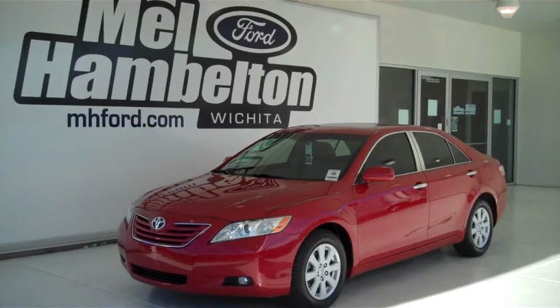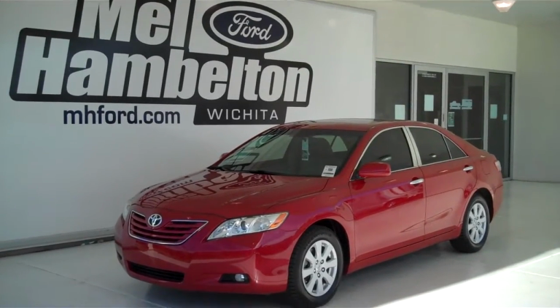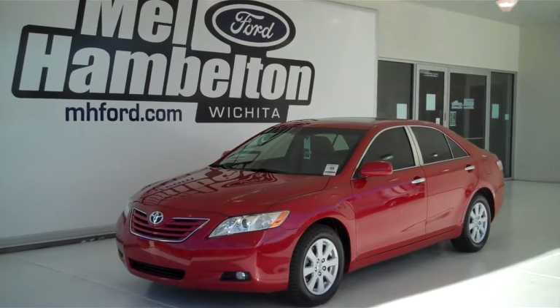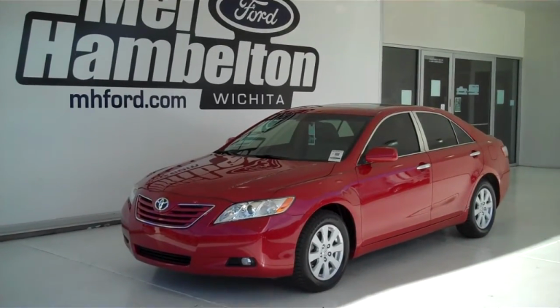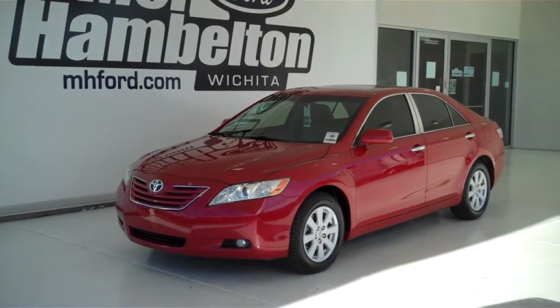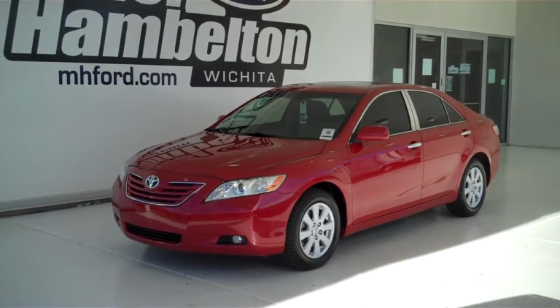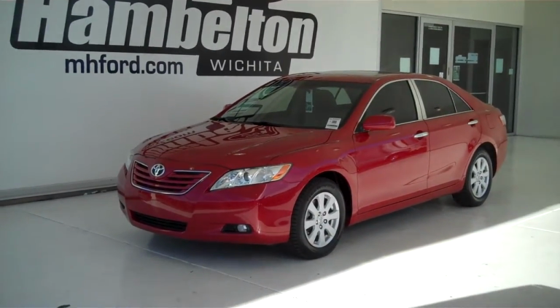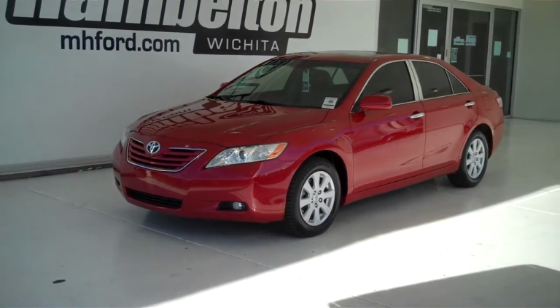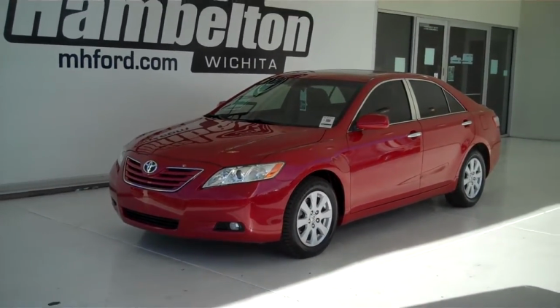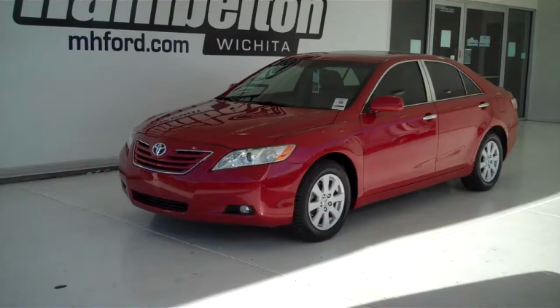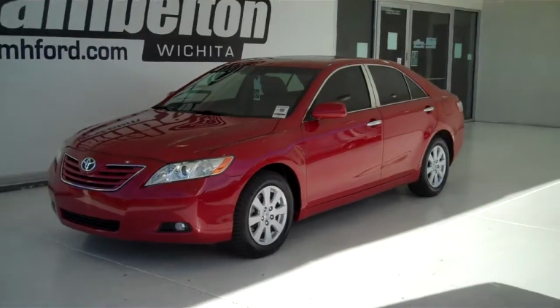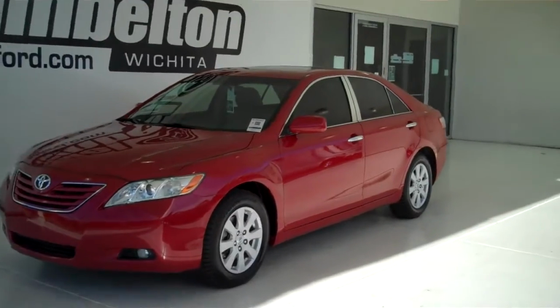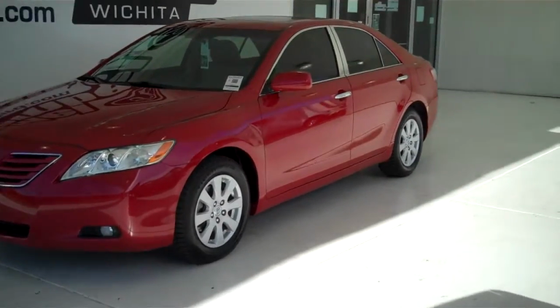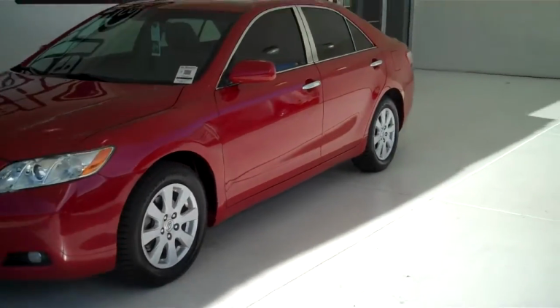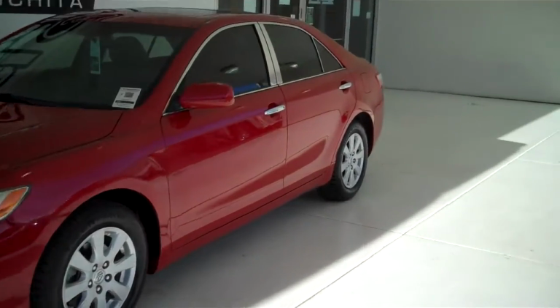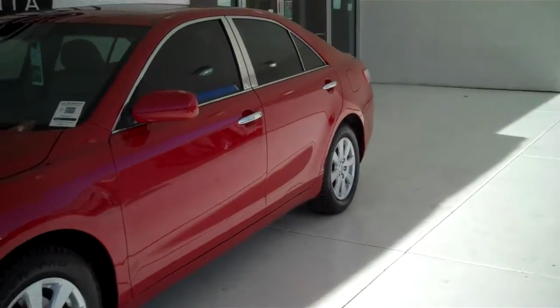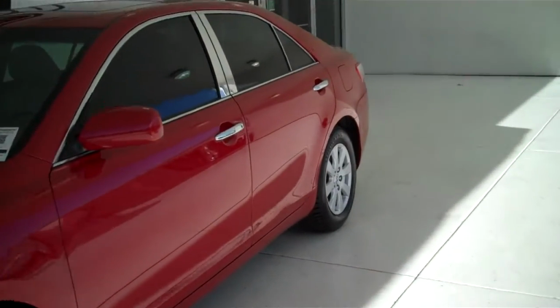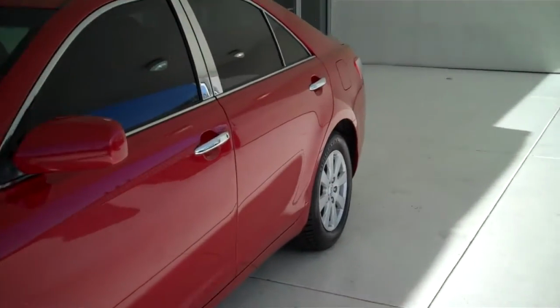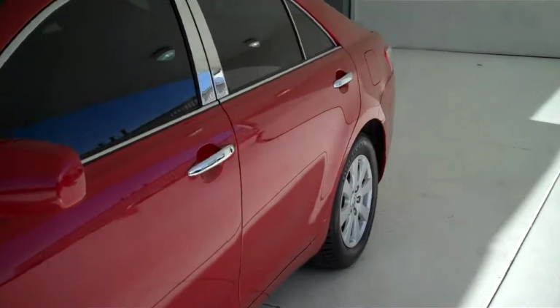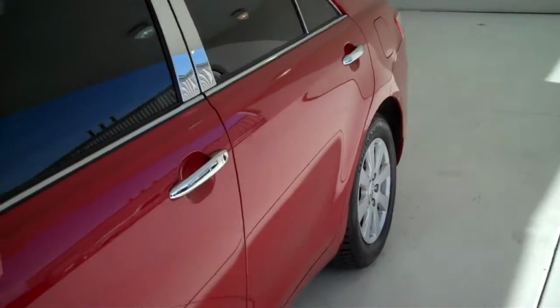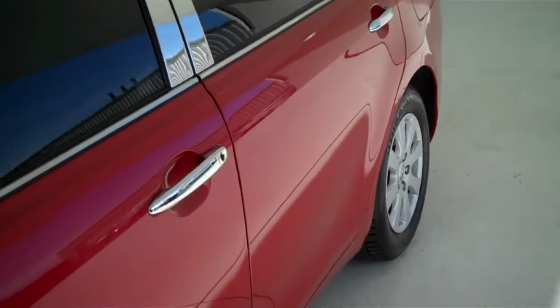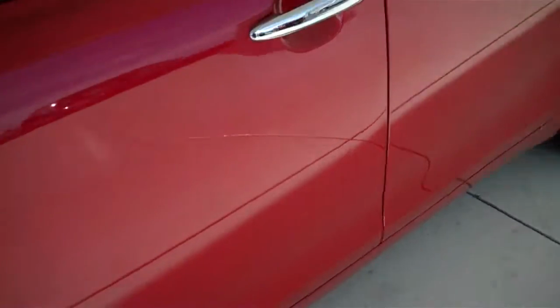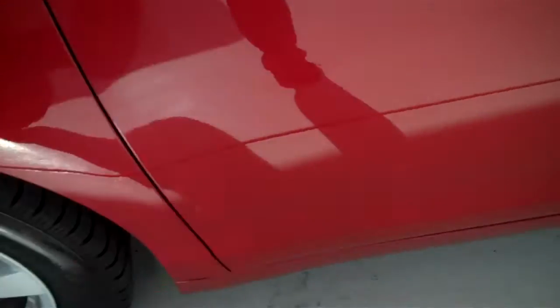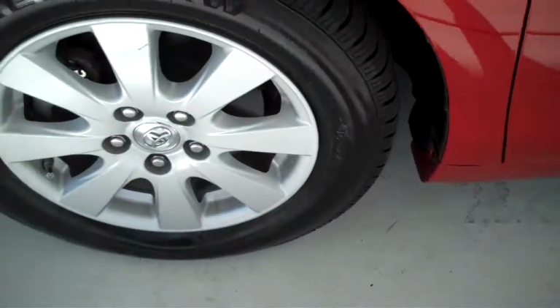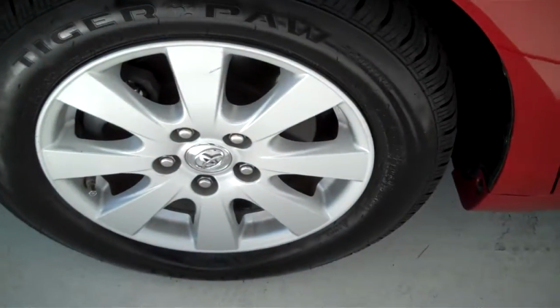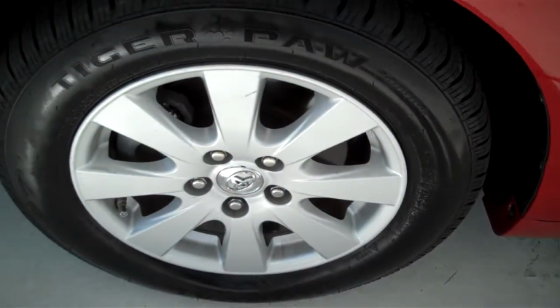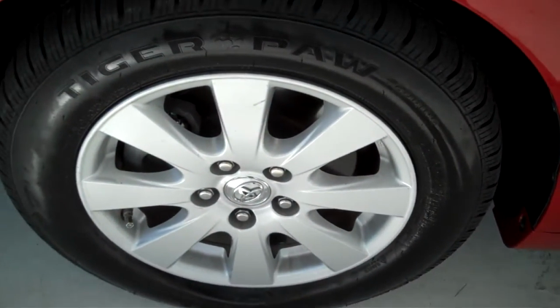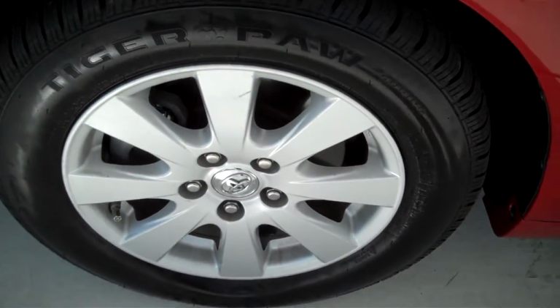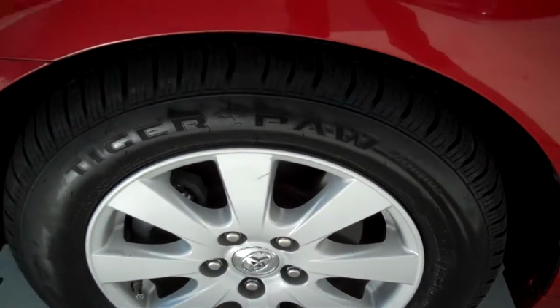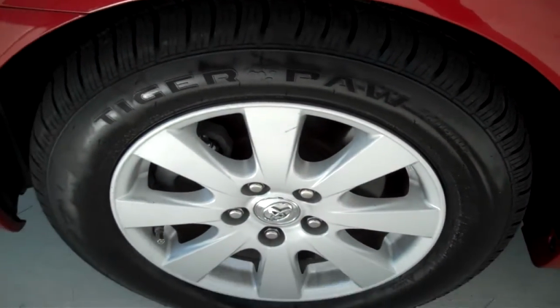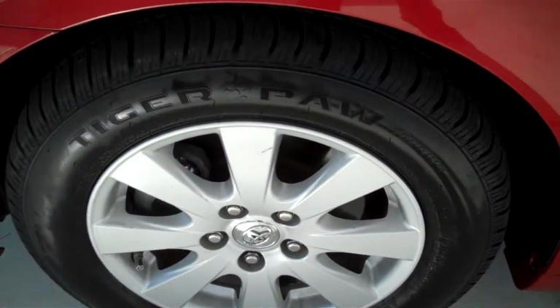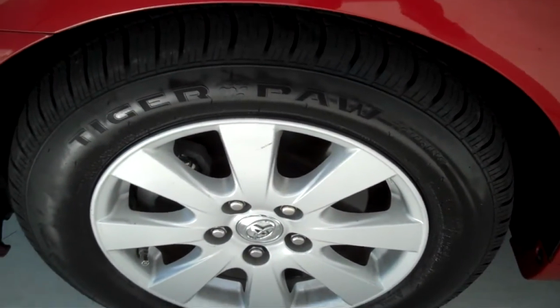130 272B is a pre-owned 2009 Toyota Camry SE. It is red in color. It has the factory alloy wheels and is sitting on a brand new set of Tiger Paw tires.